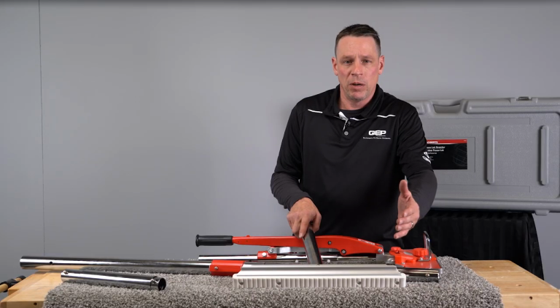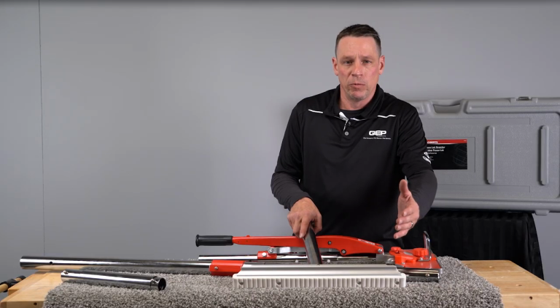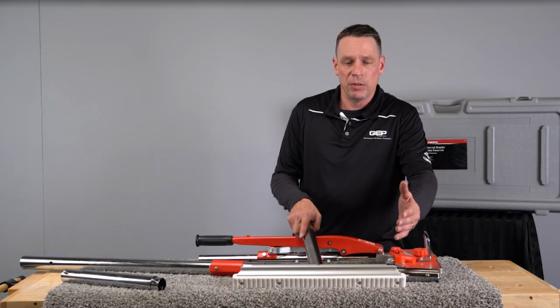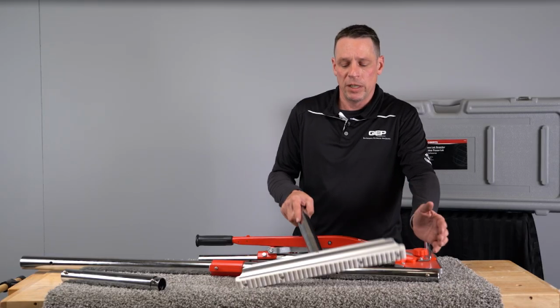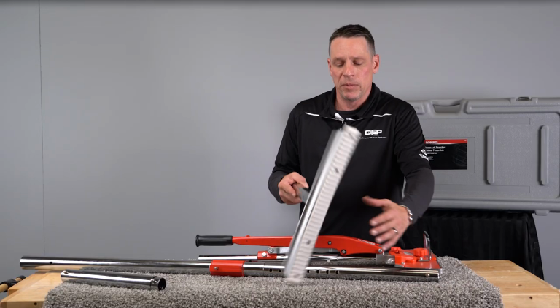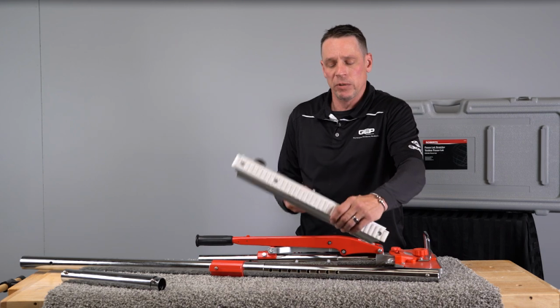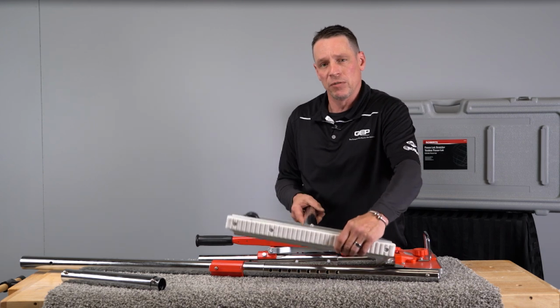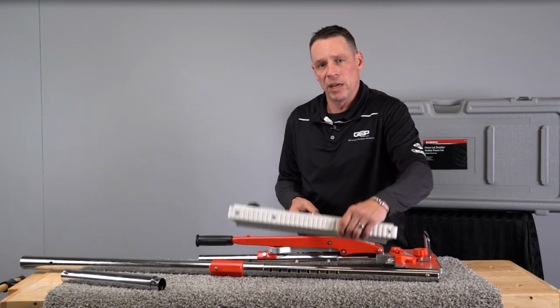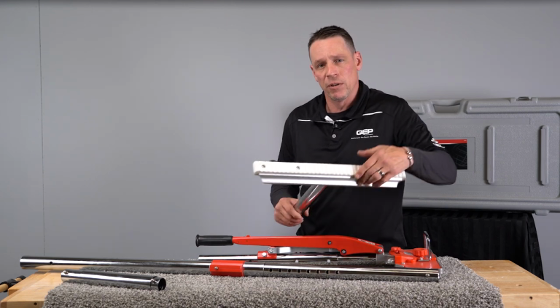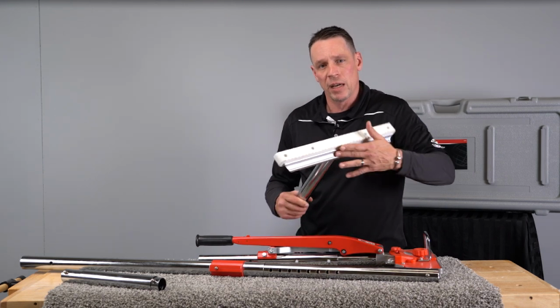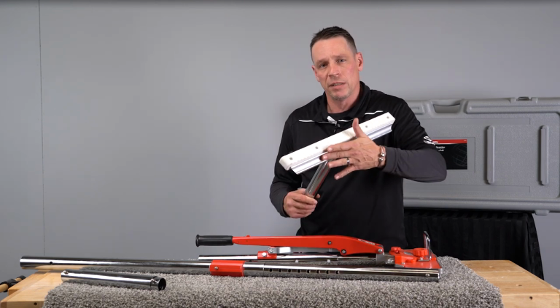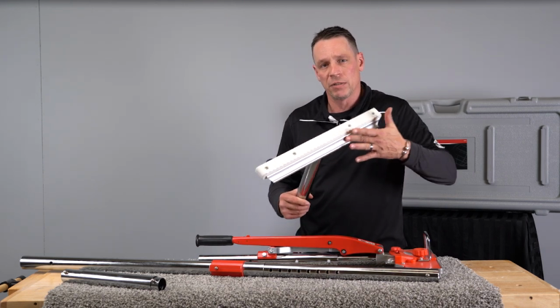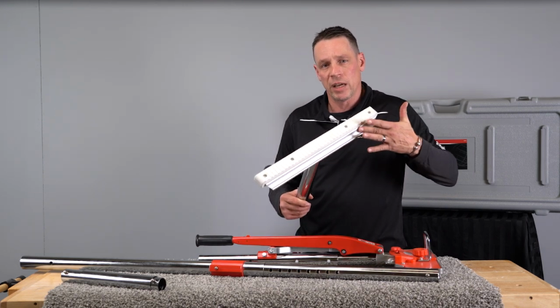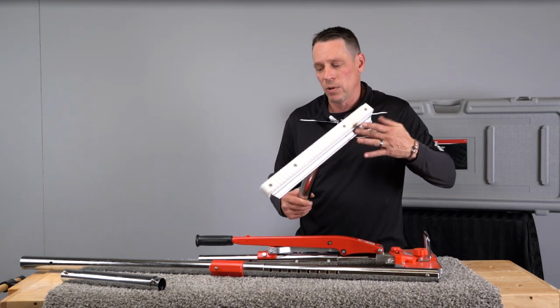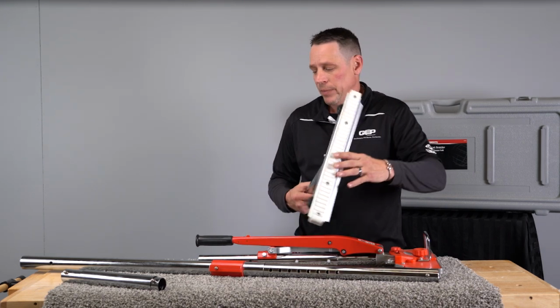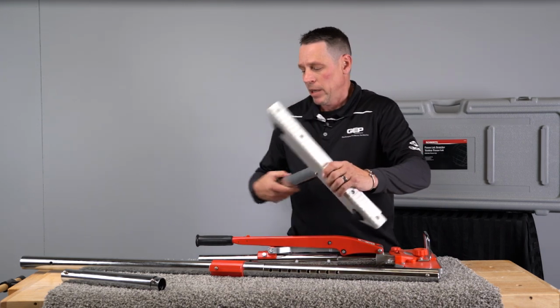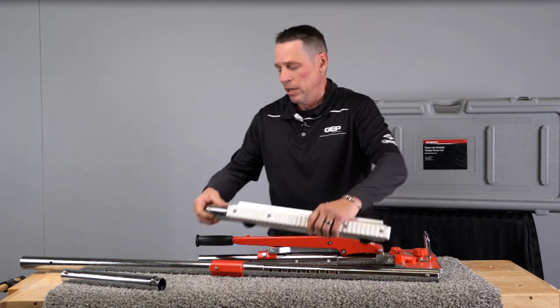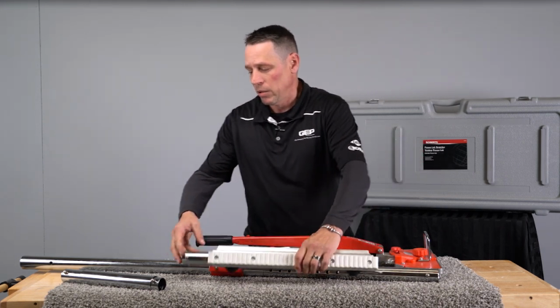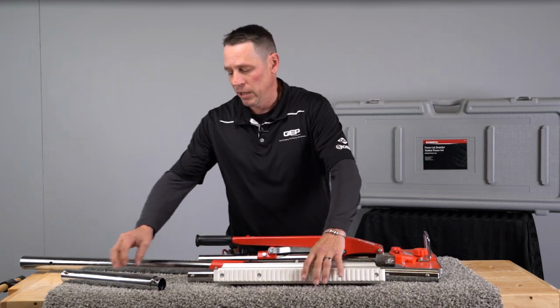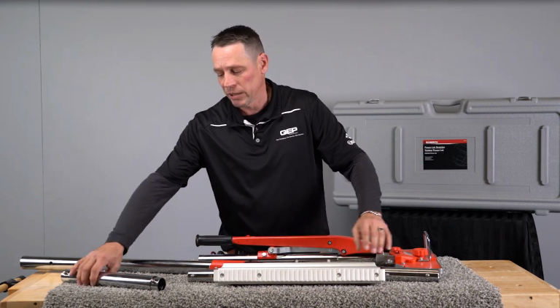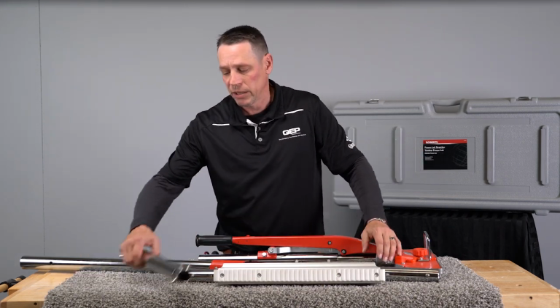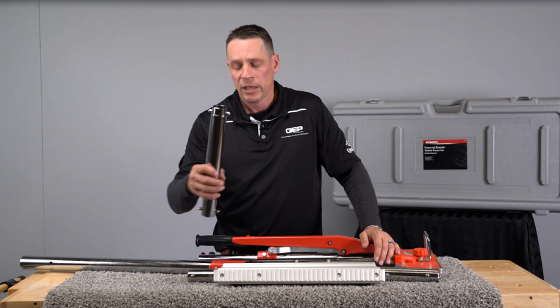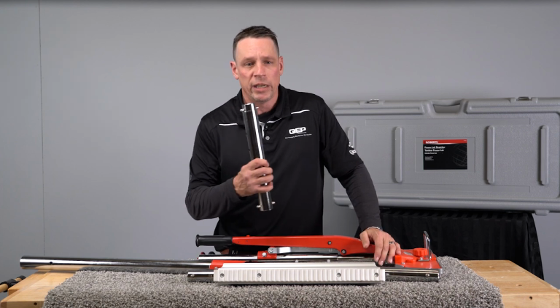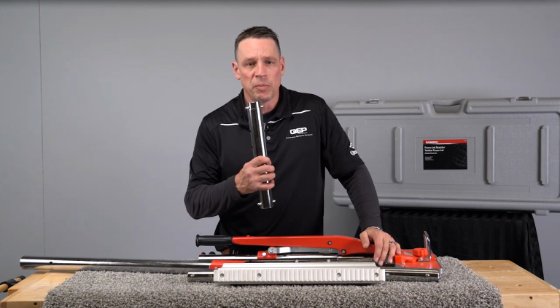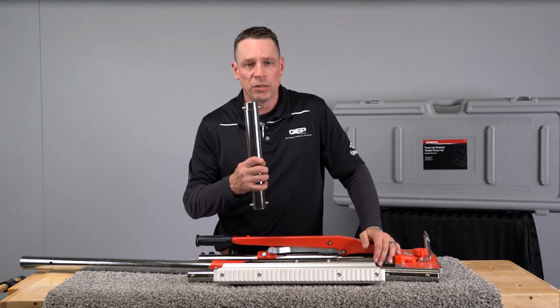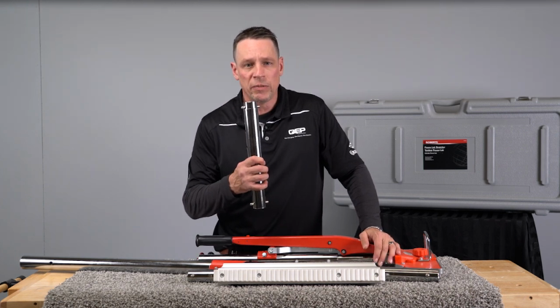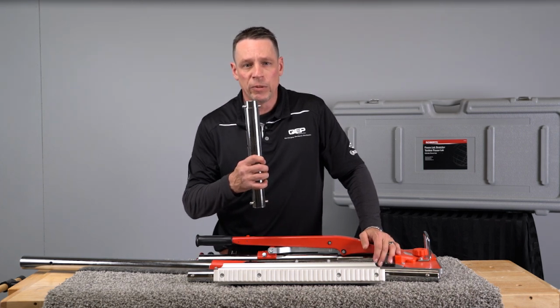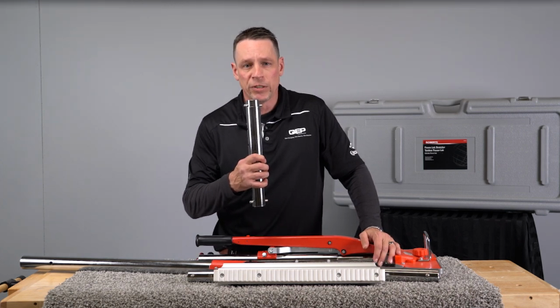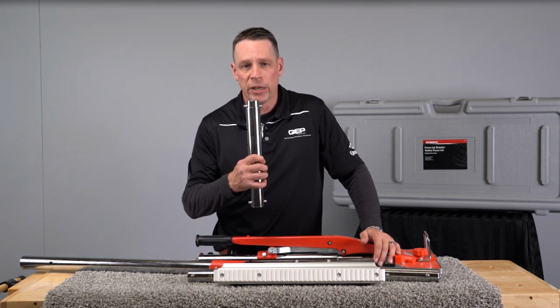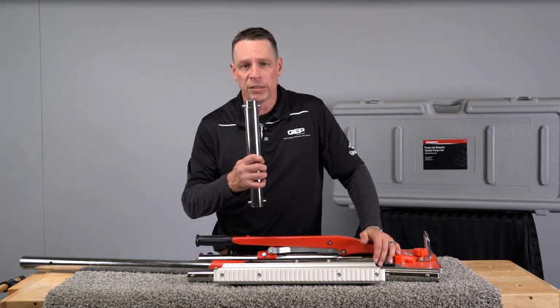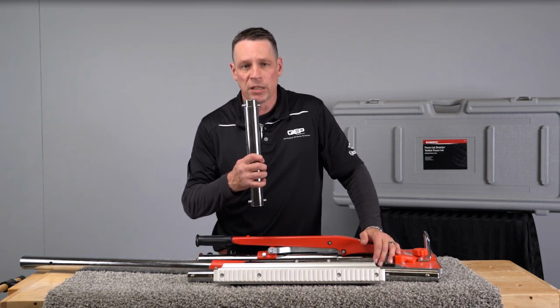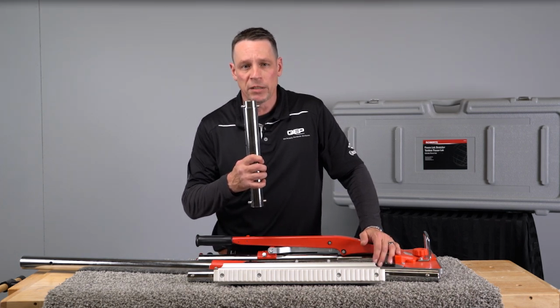And if you have cord around in the room and don't want to damage it, we just flip that over and it has an indention for that as well. Also included is a small tube for when you're in small areas such as closets.